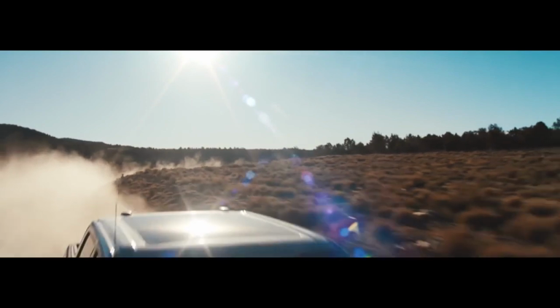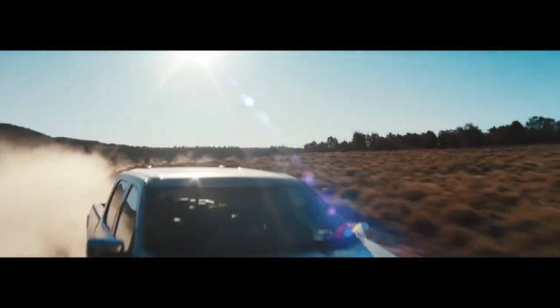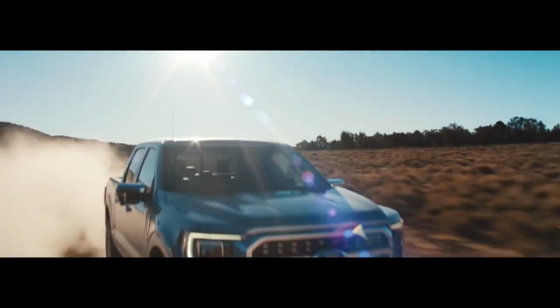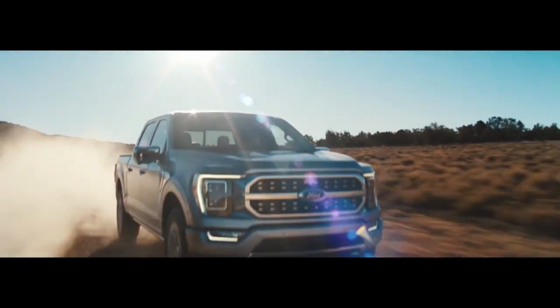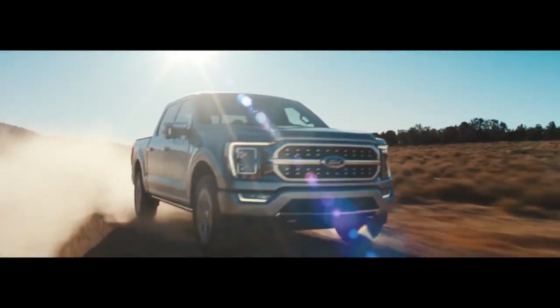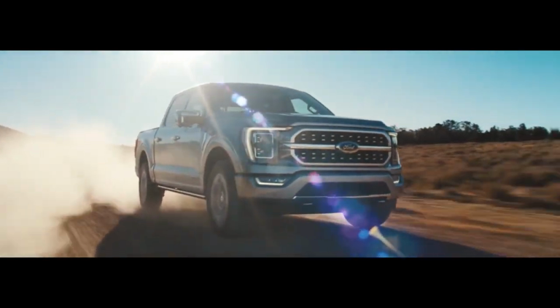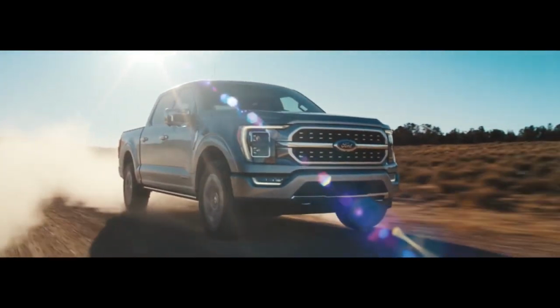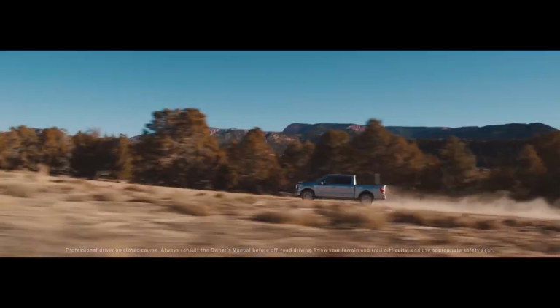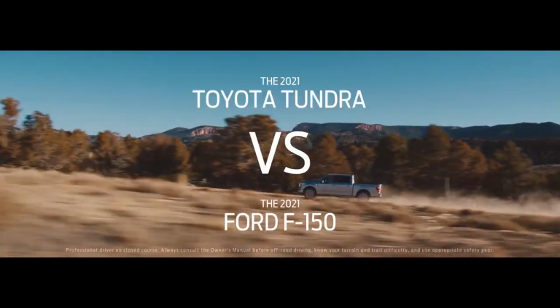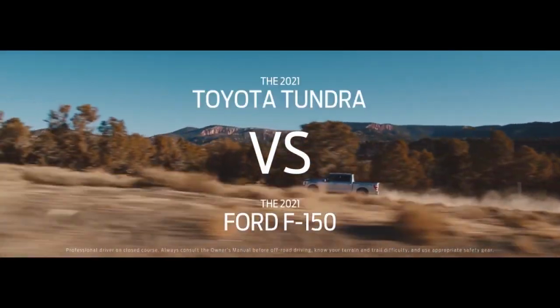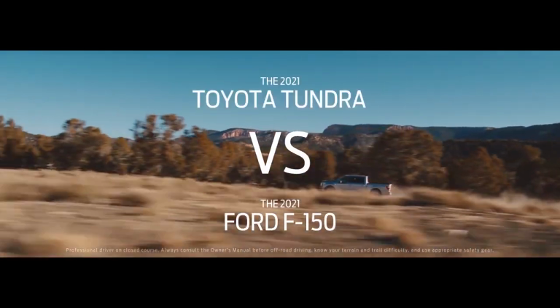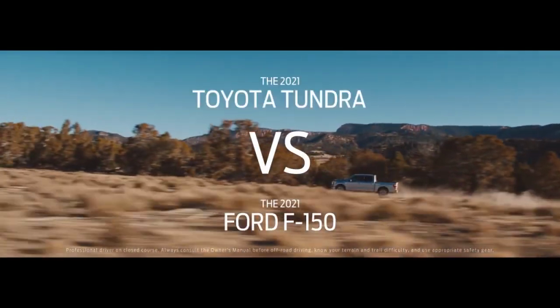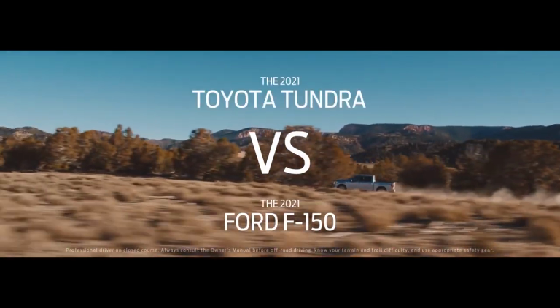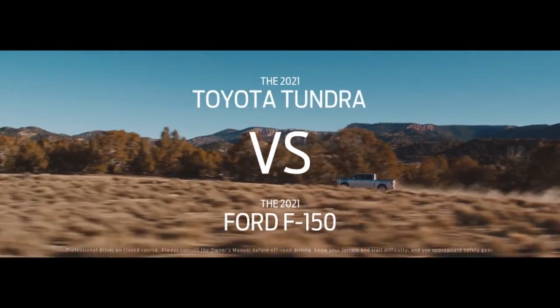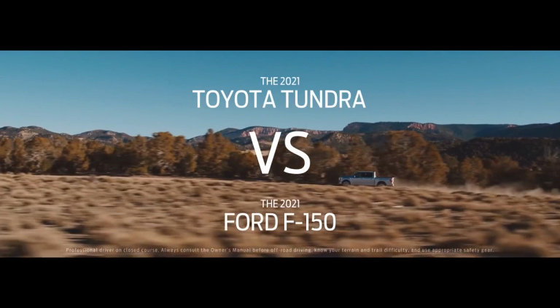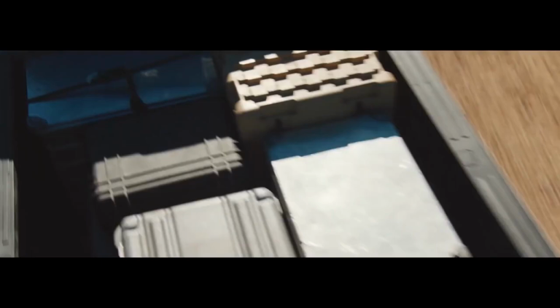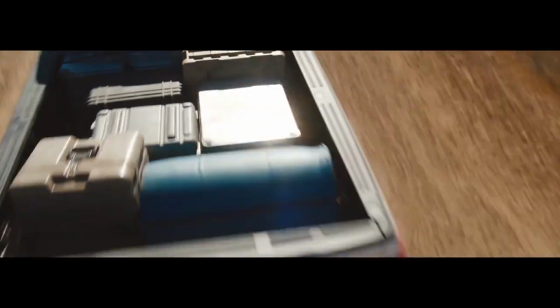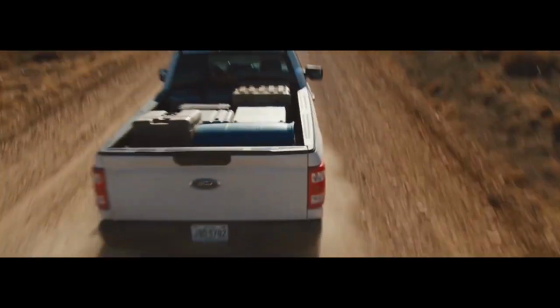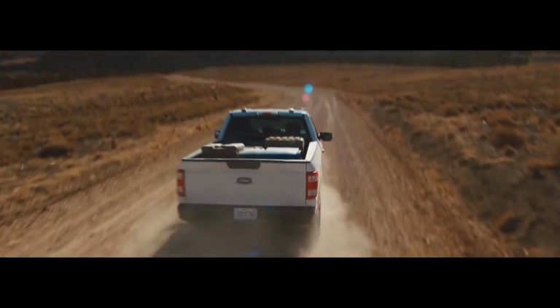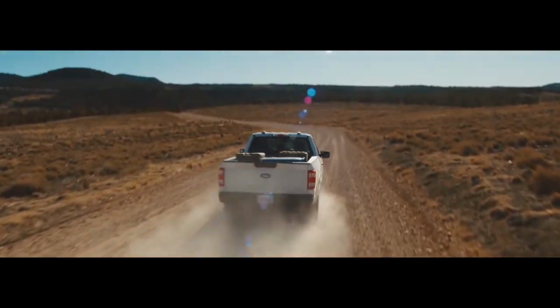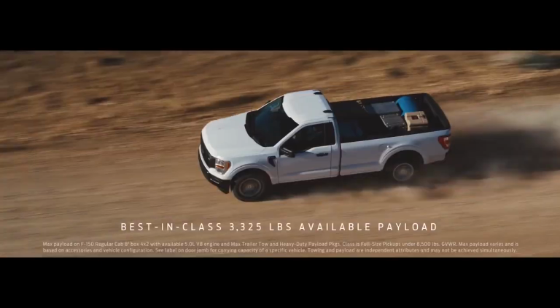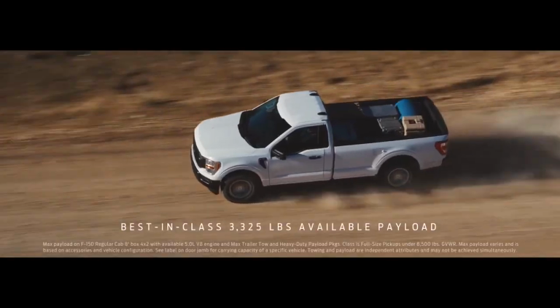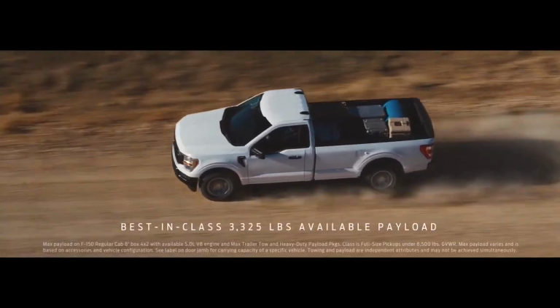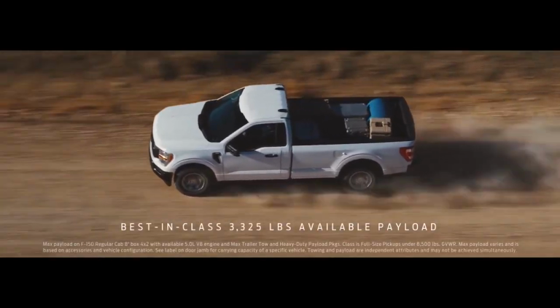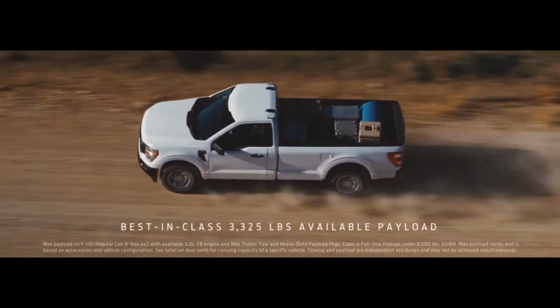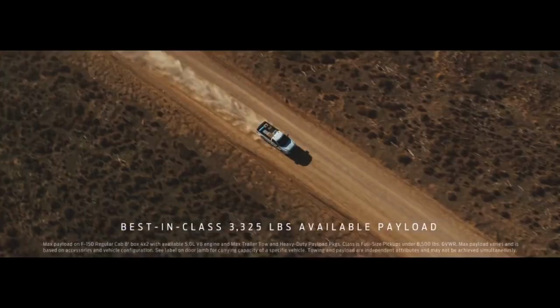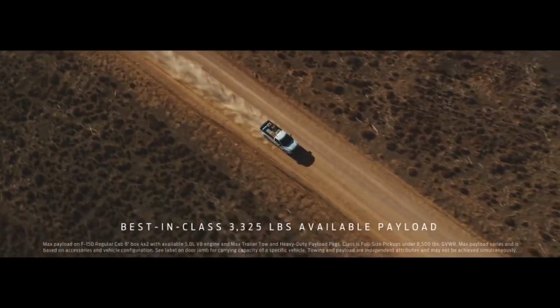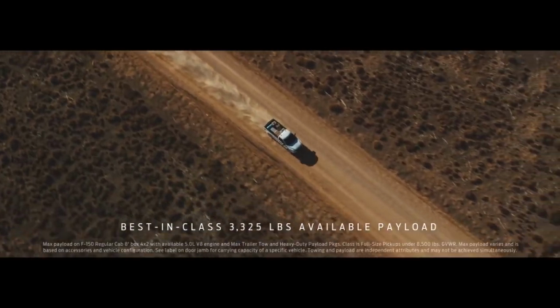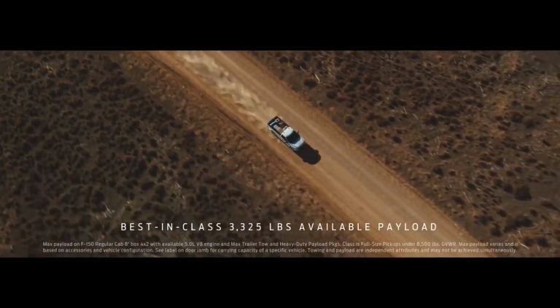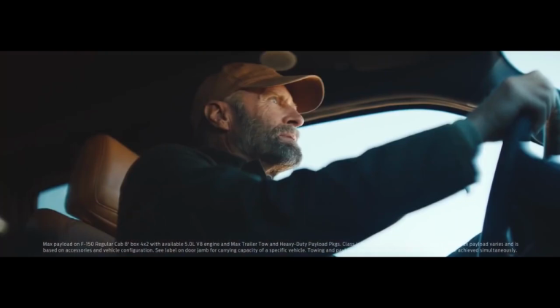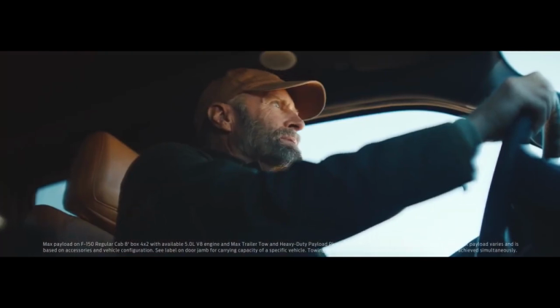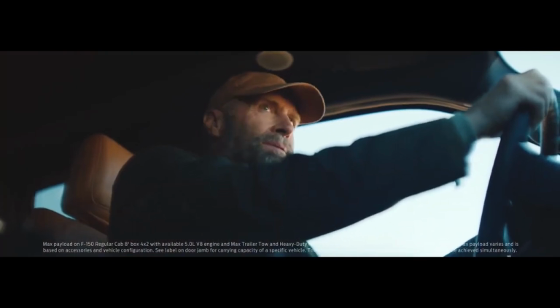If you're looking for the right truck to take on challenges of the day-to-day, check out the Ford F-150. With best-in-class available max payload, it can haul your work stuff, haul your toys.